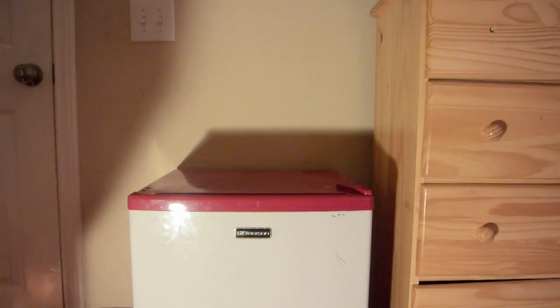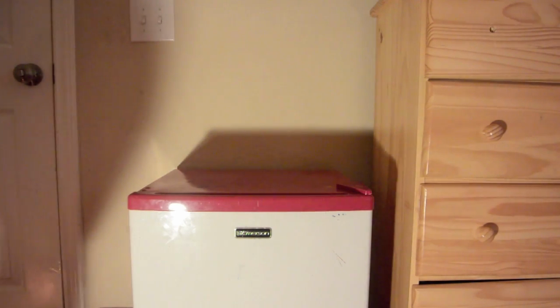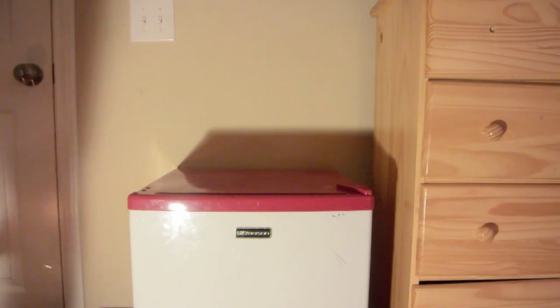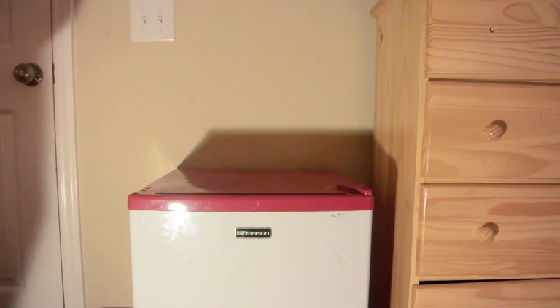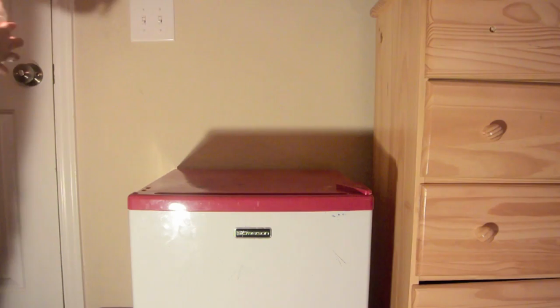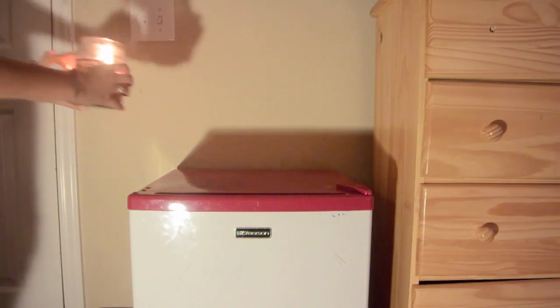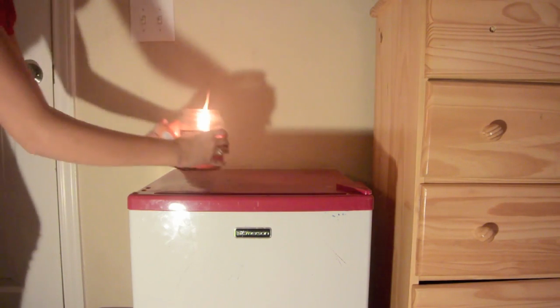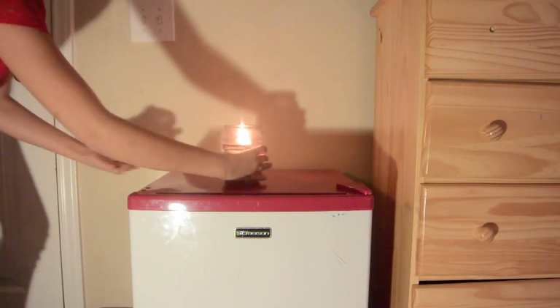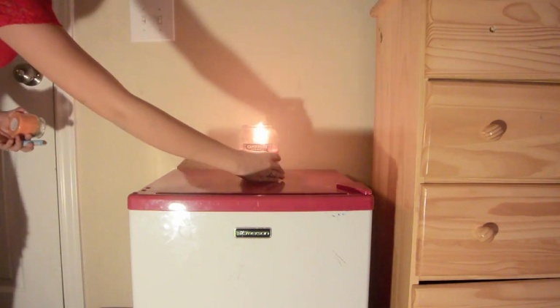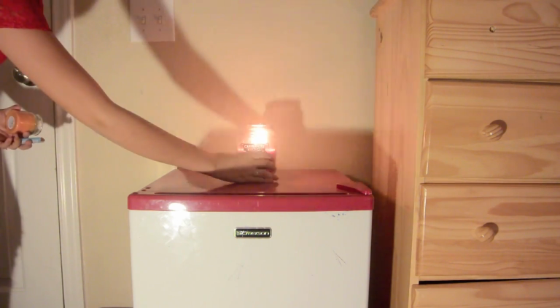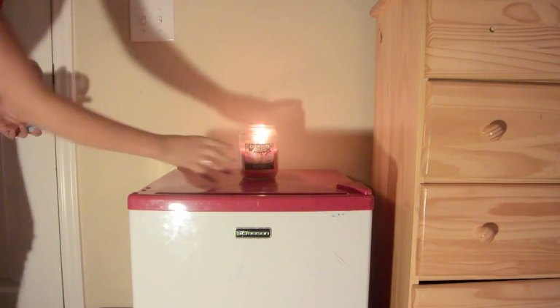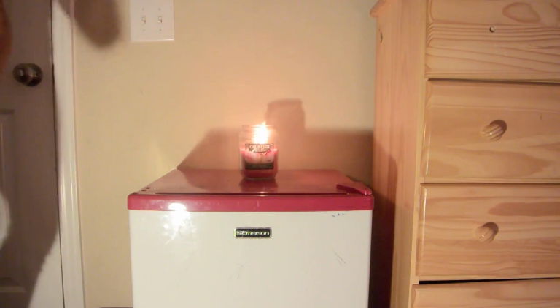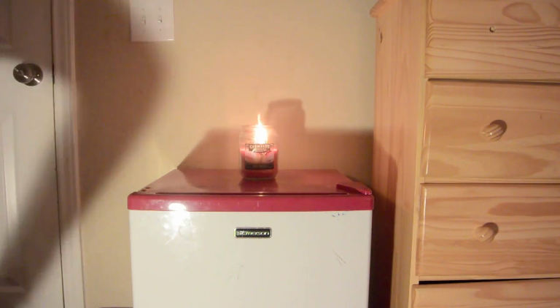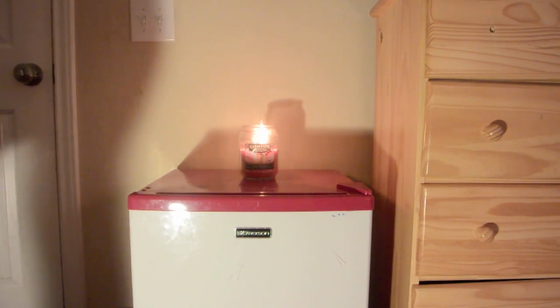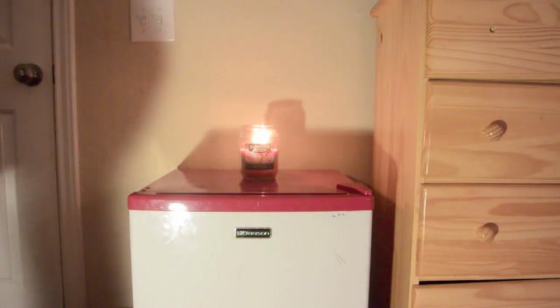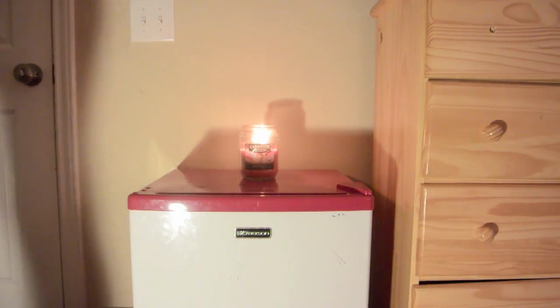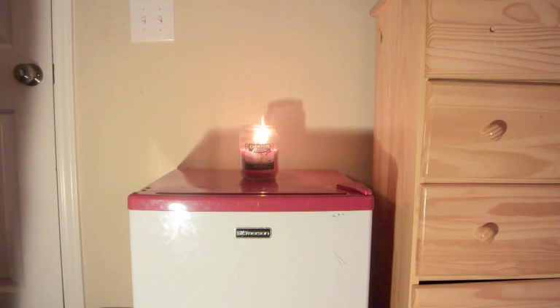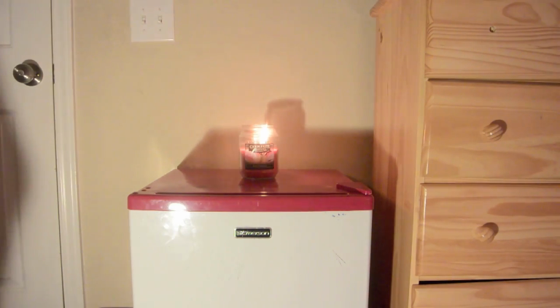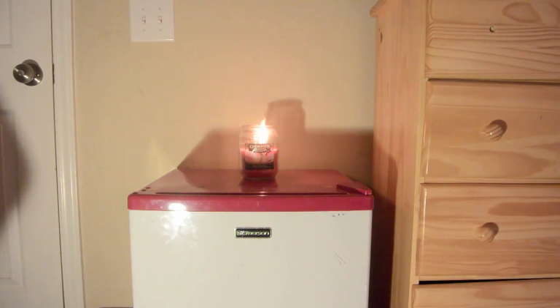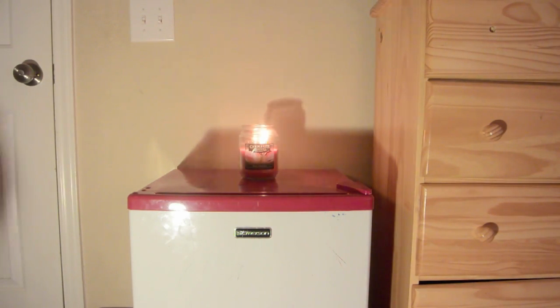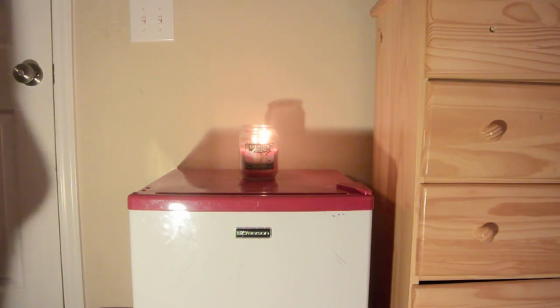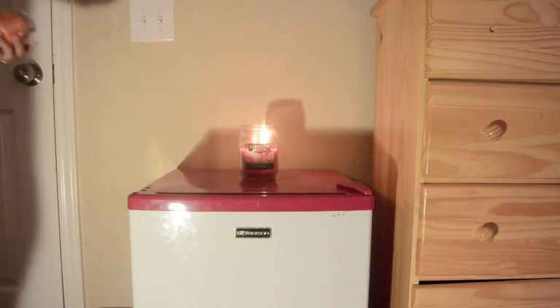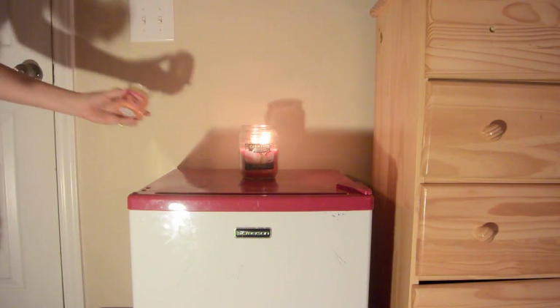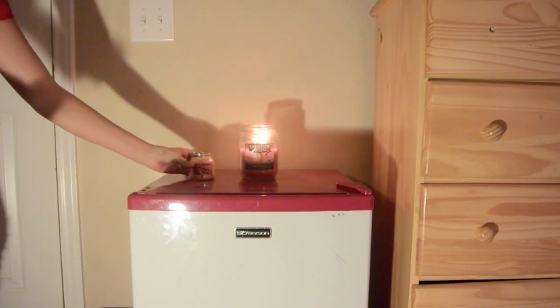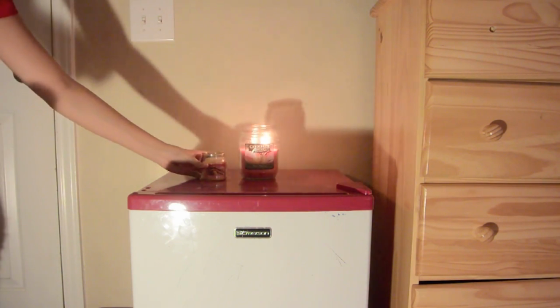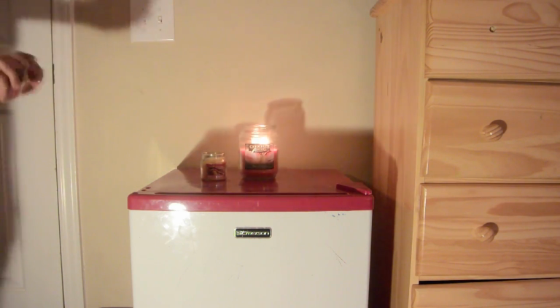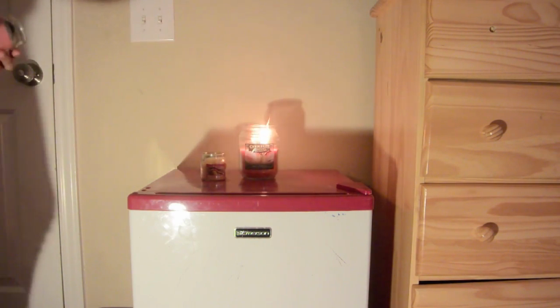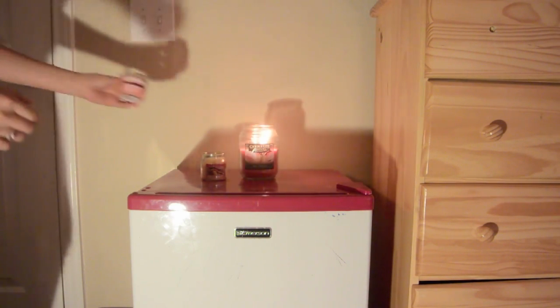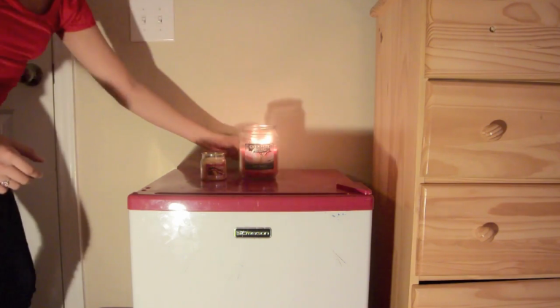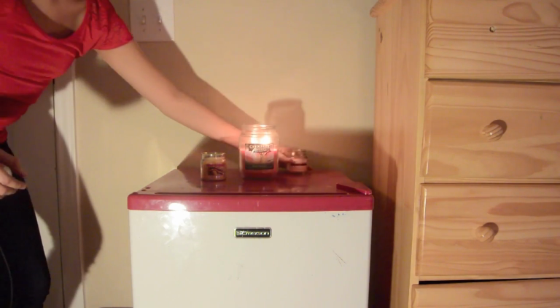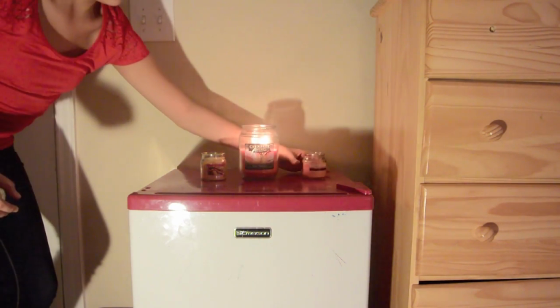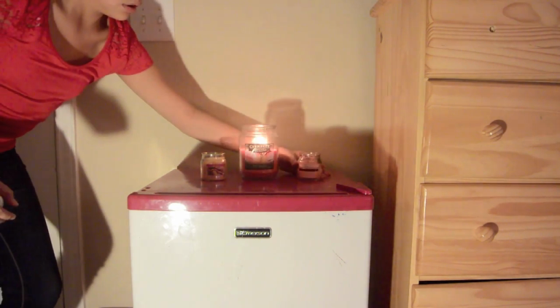The next thing I did was I put some candles in the room, because I feel like they make it smell good of course. And also they make it warm and cozy, and that's exactly what you want during Christmas and winter.